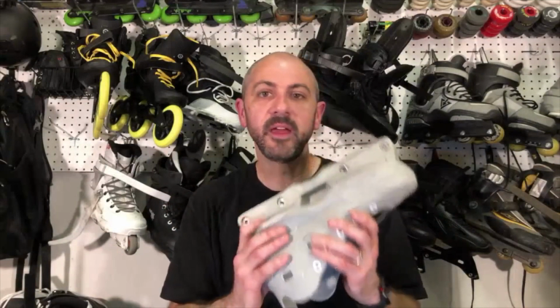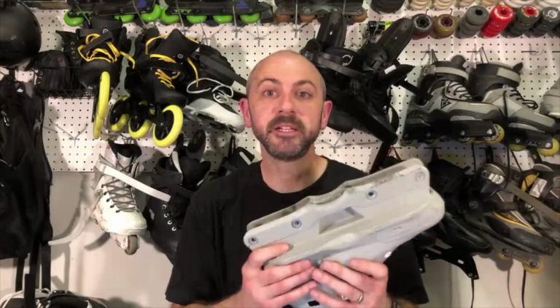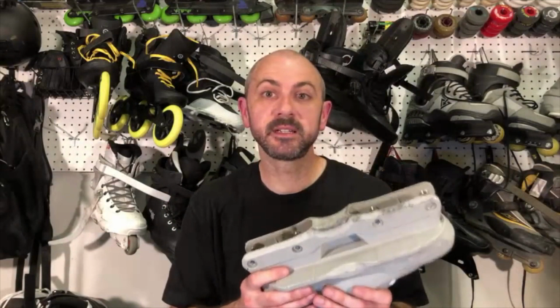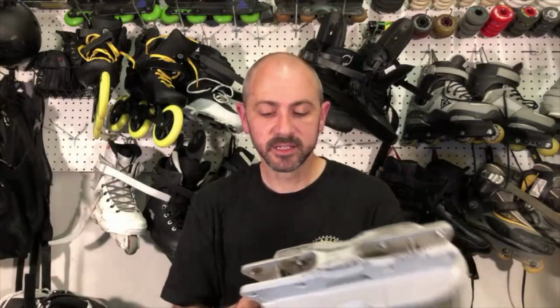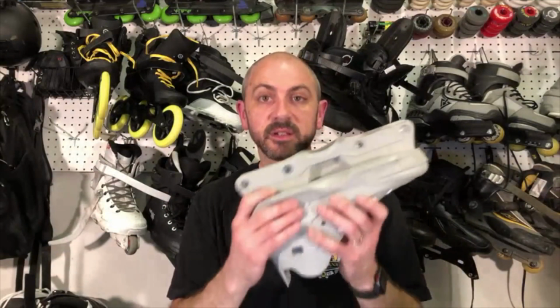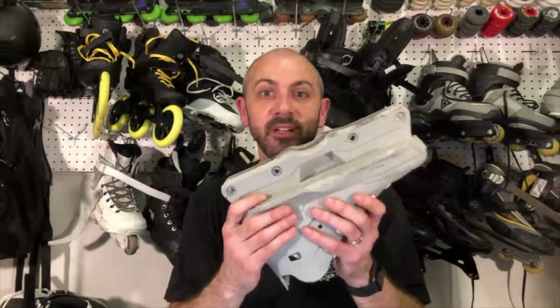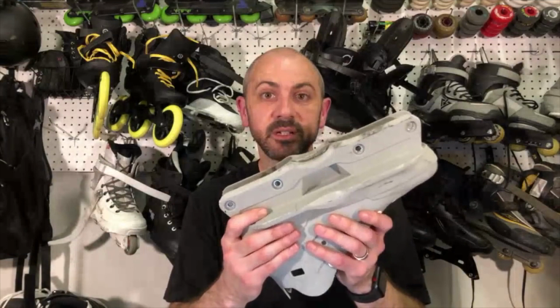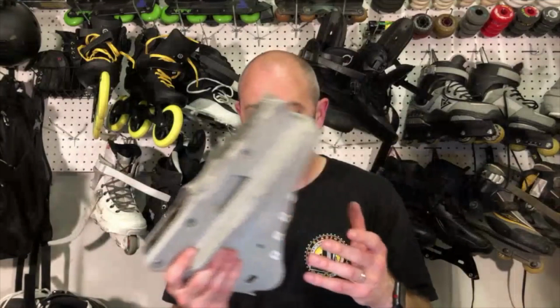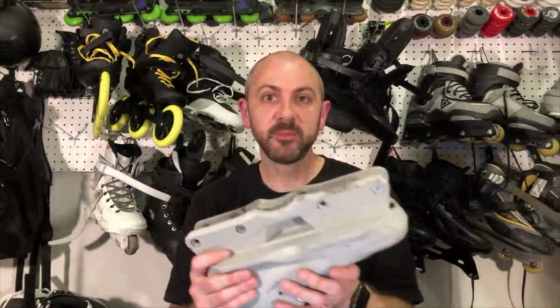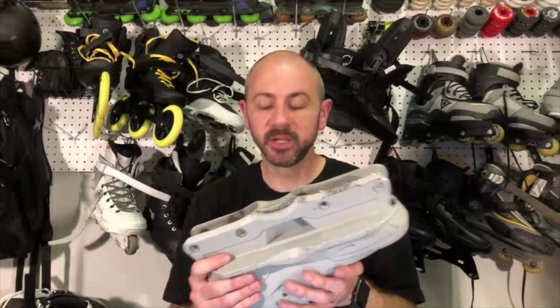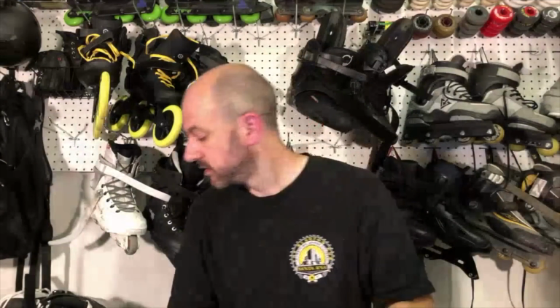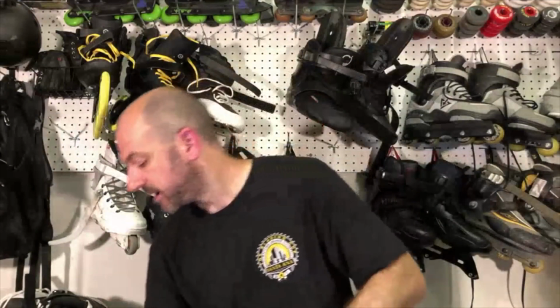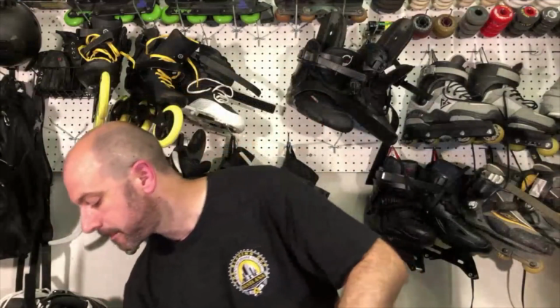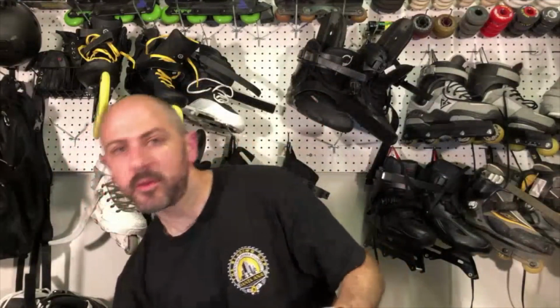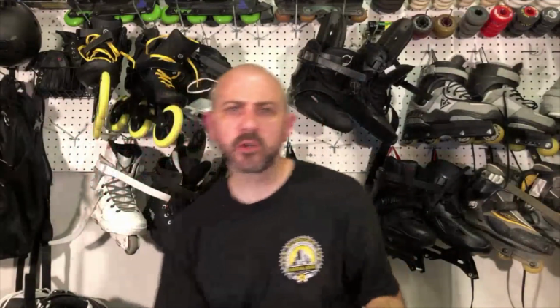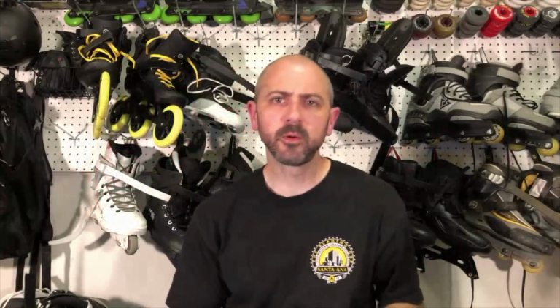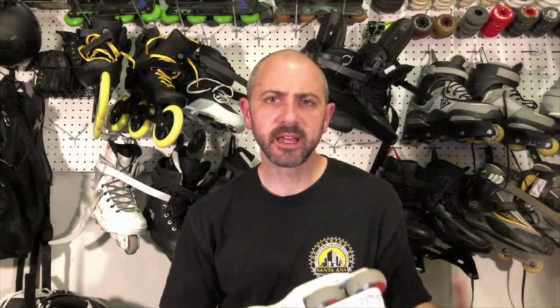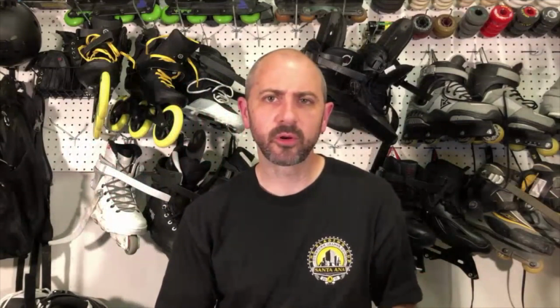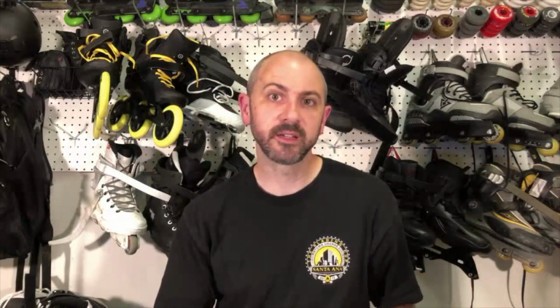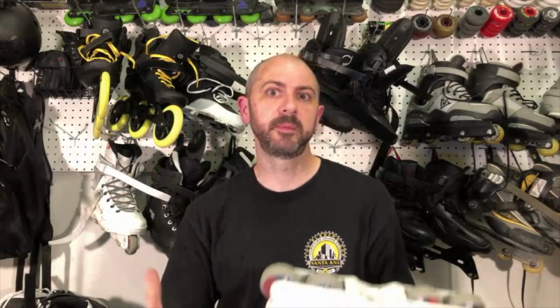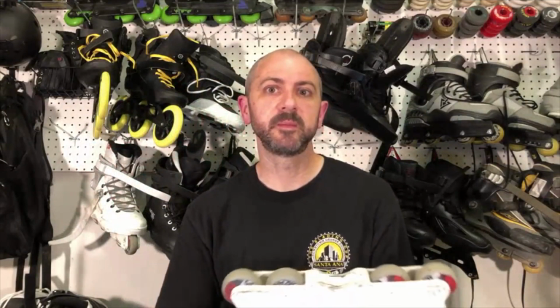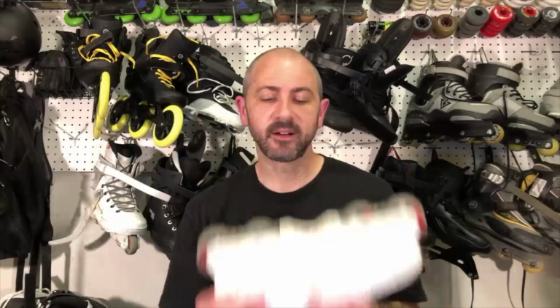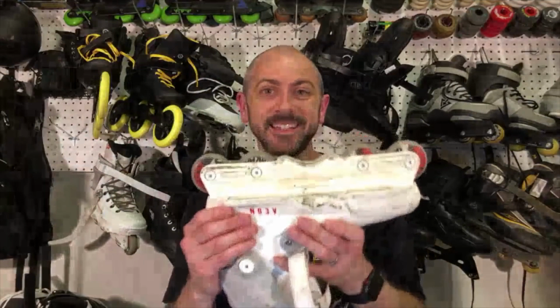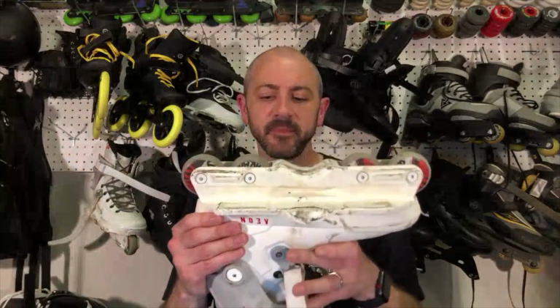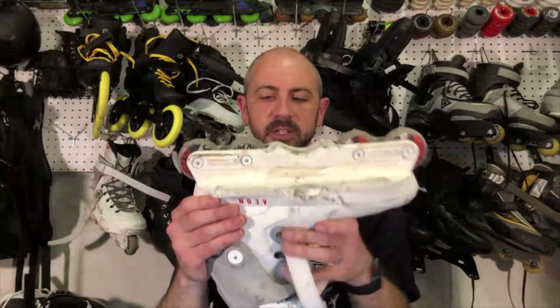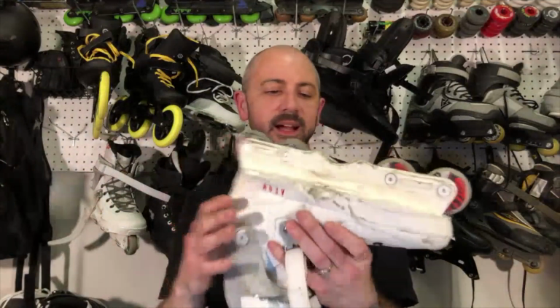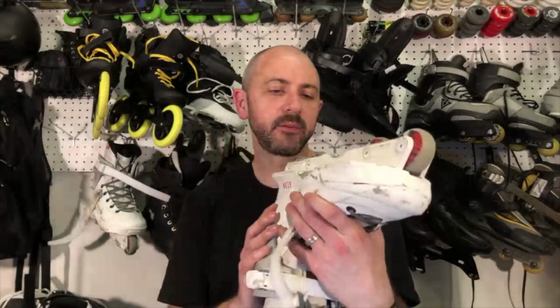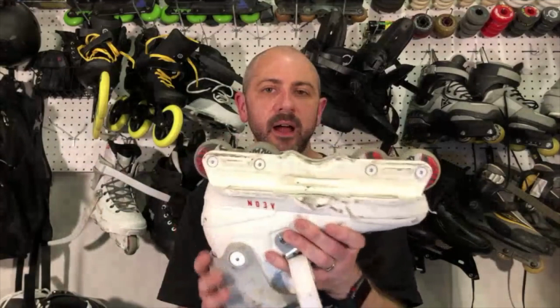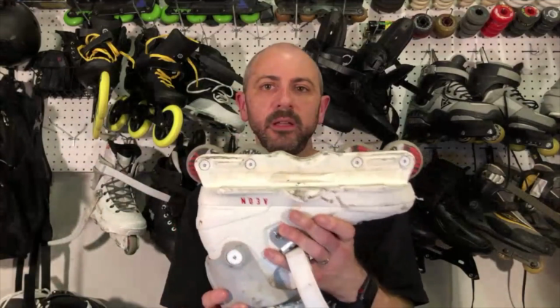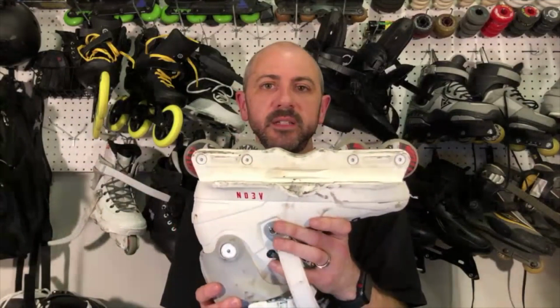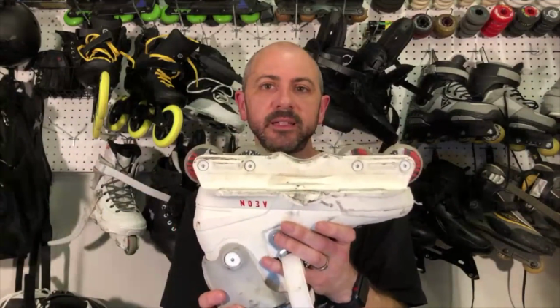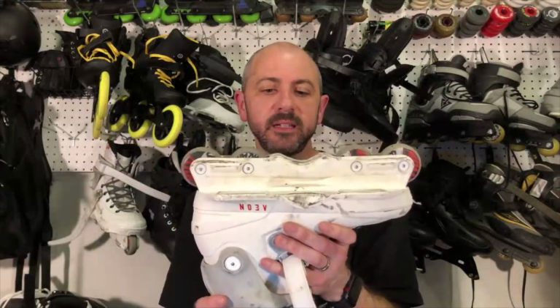They come in three sizes. These are the 72s — 72mm wheels. The ones that most people skate for aggressive are probably the 60s, and these are the ones I'm skating right now. I really love these Aeon 60s.